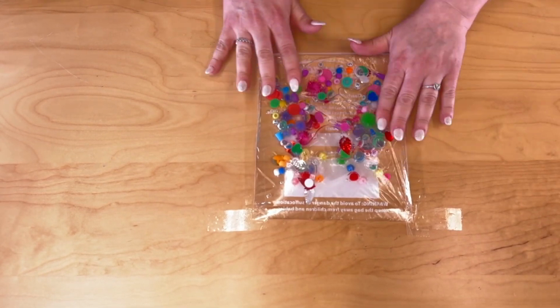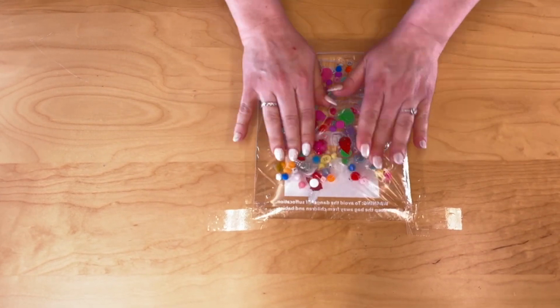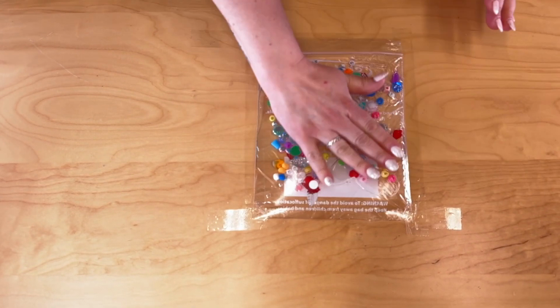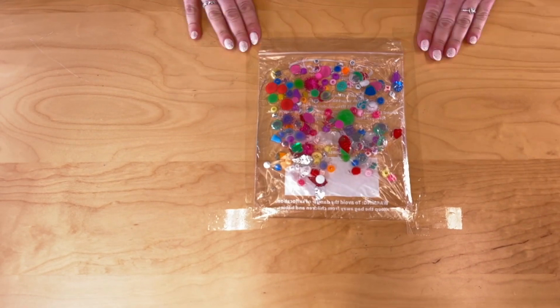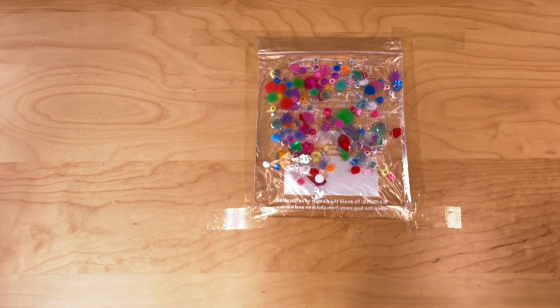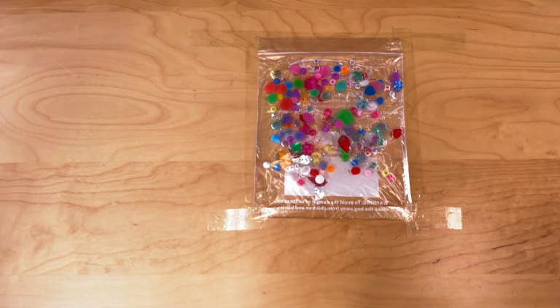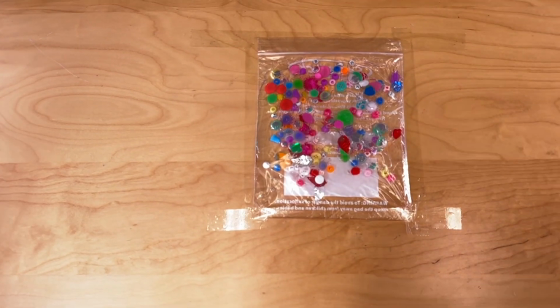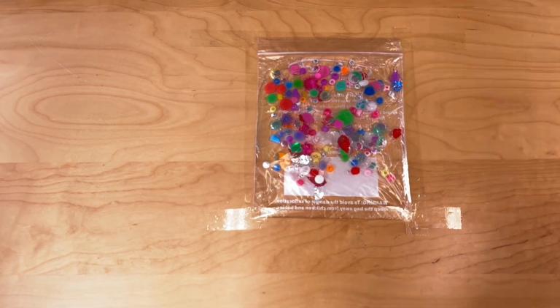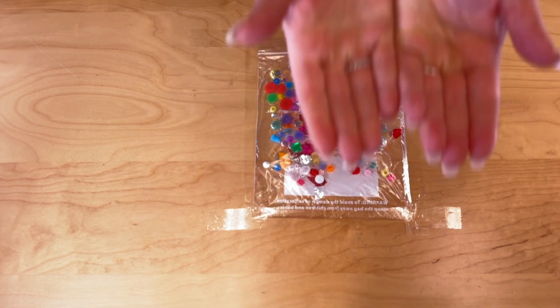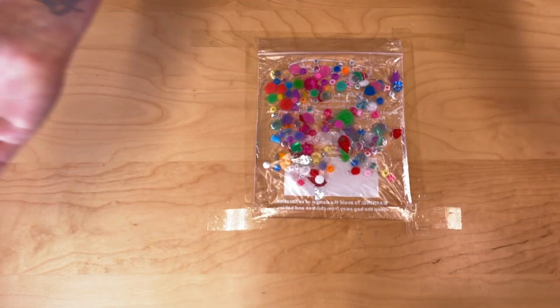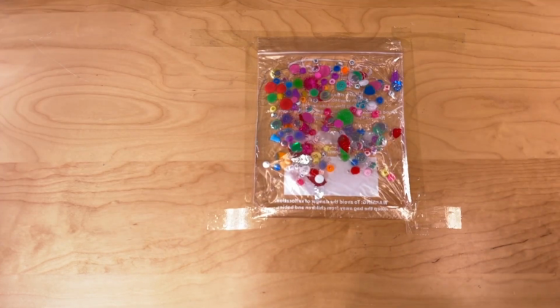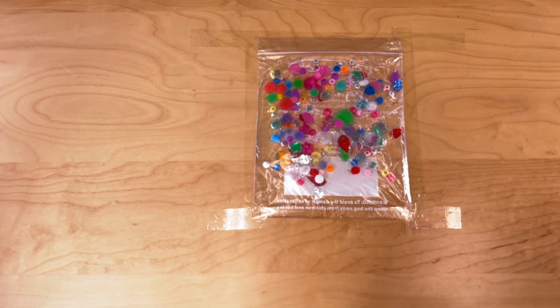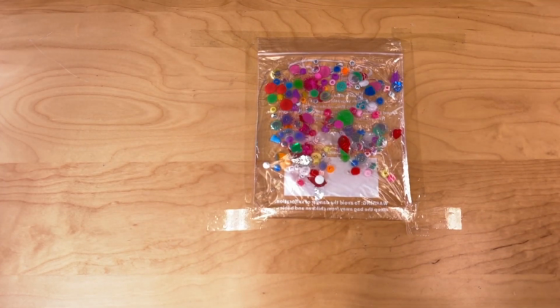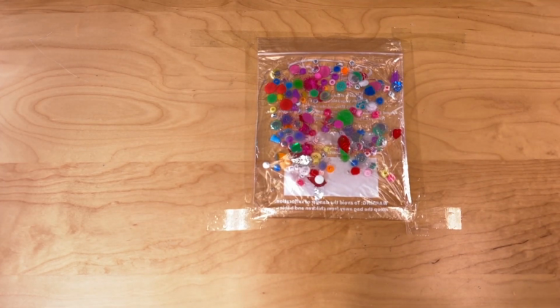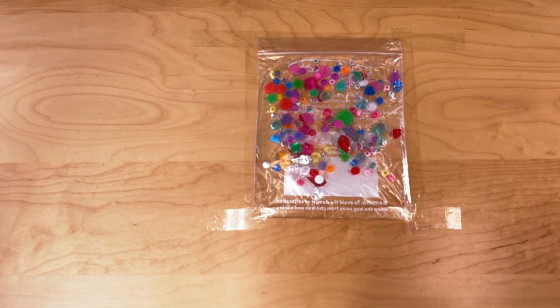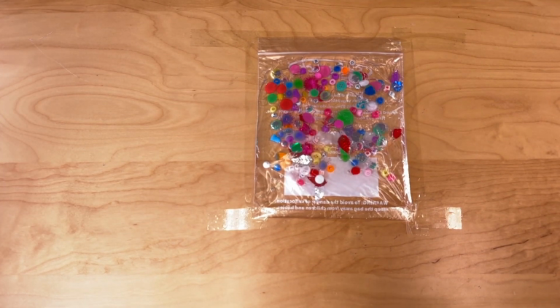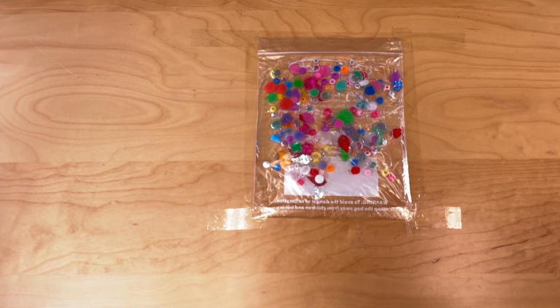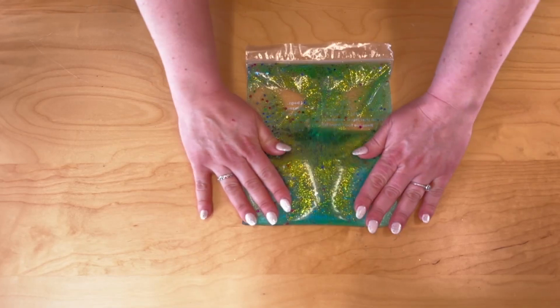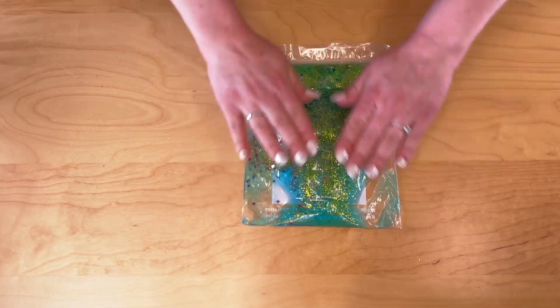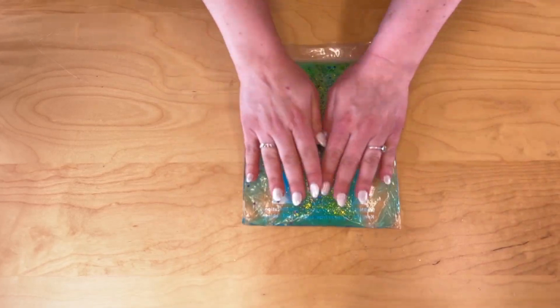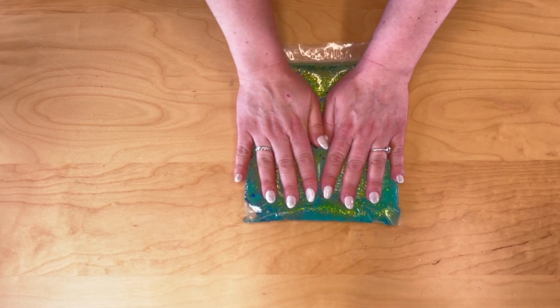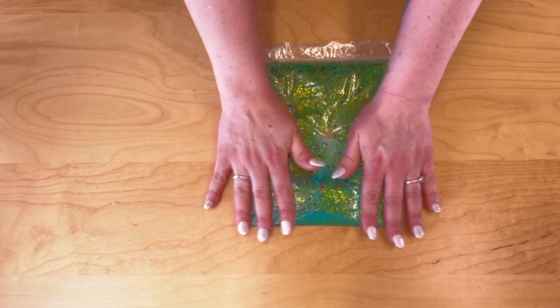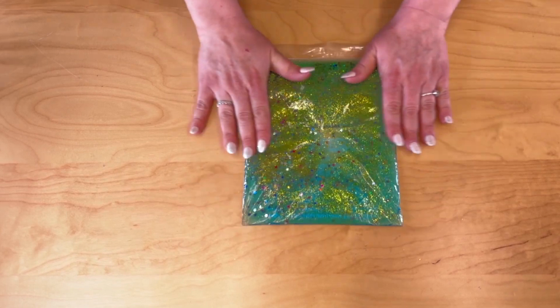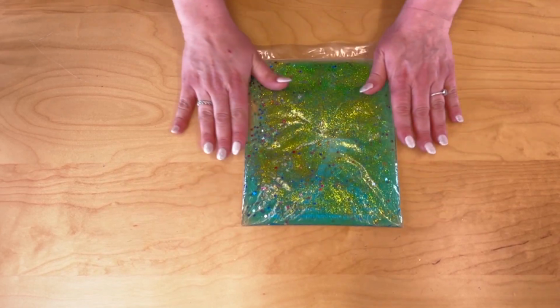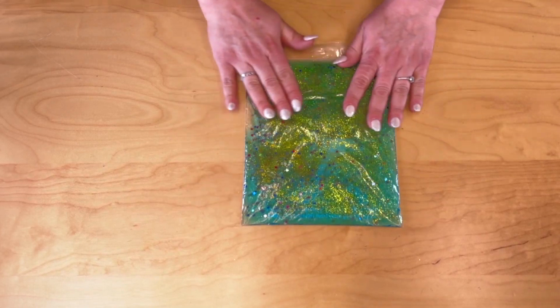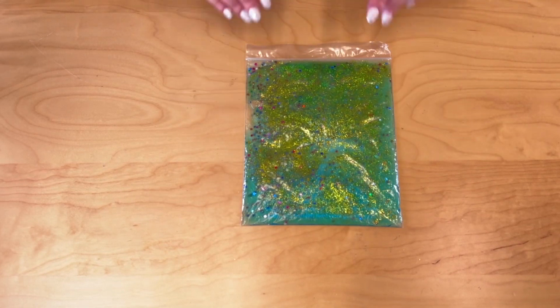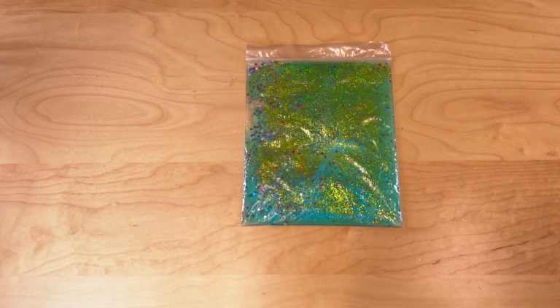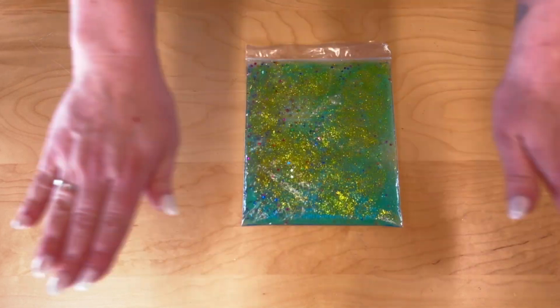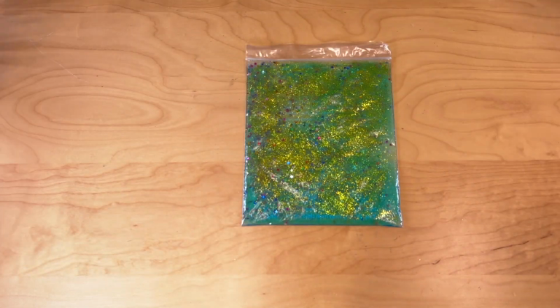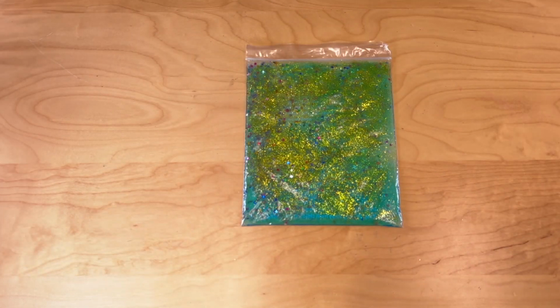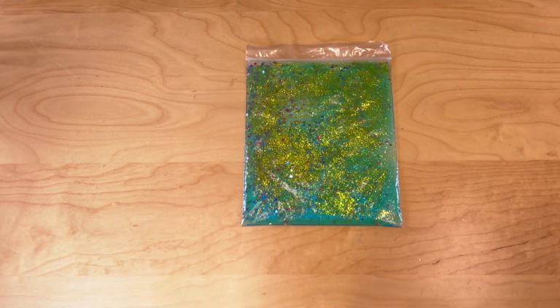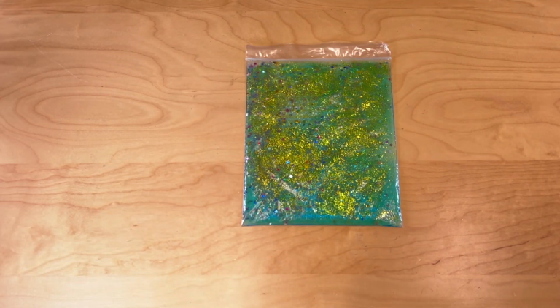You are now ready to show family and friends! But the fun doesn't have to stop there — why not continue to create other designs? Here are some we did earlier.